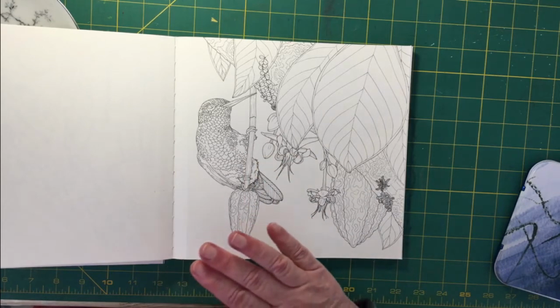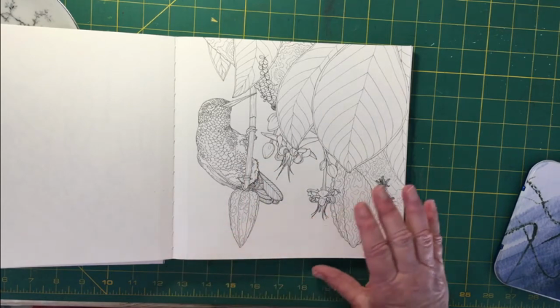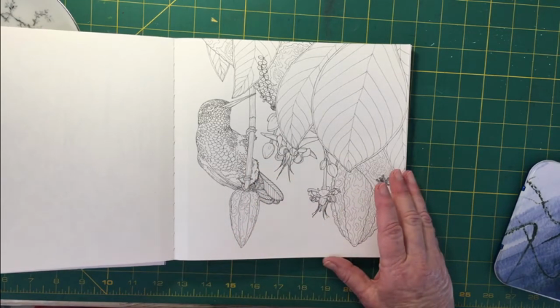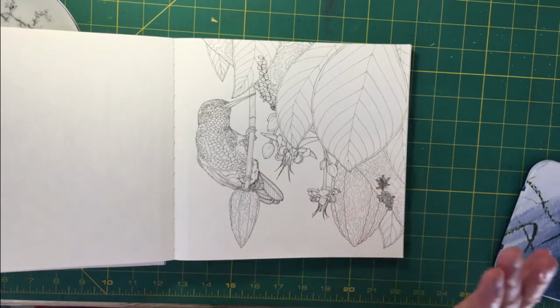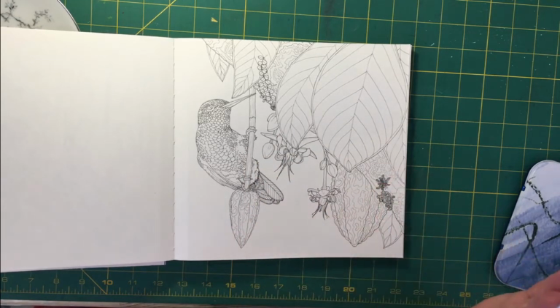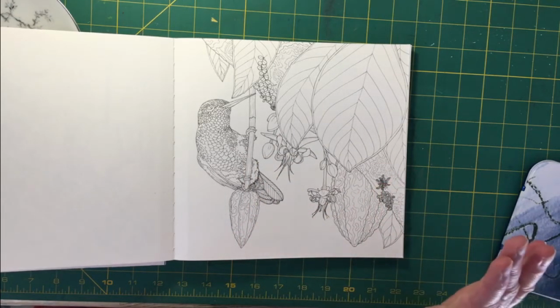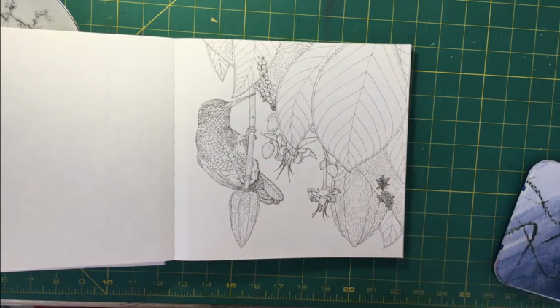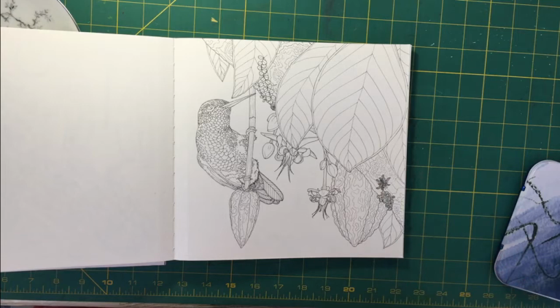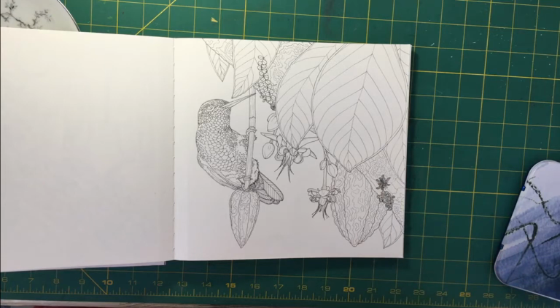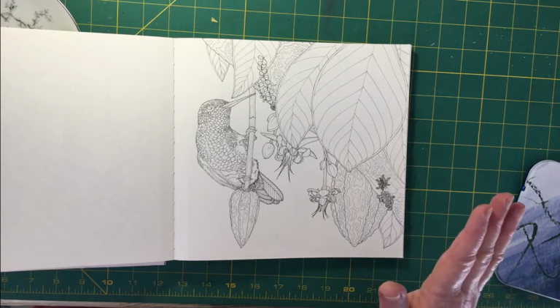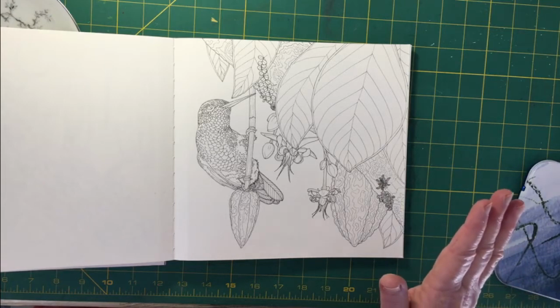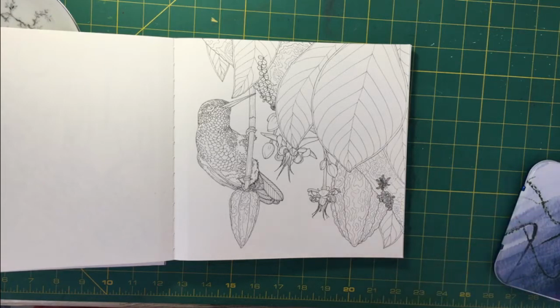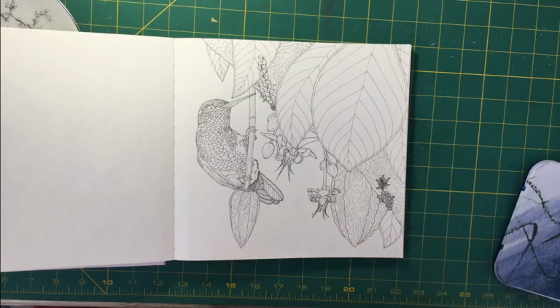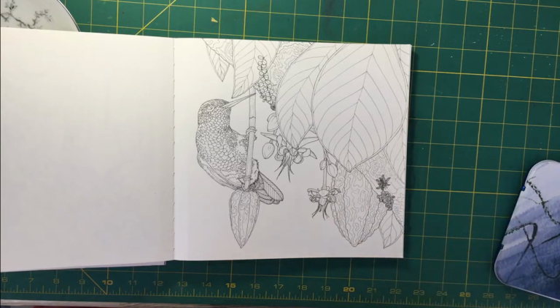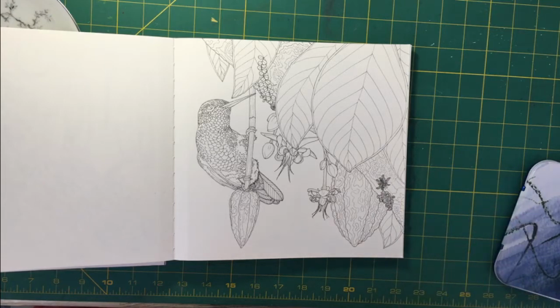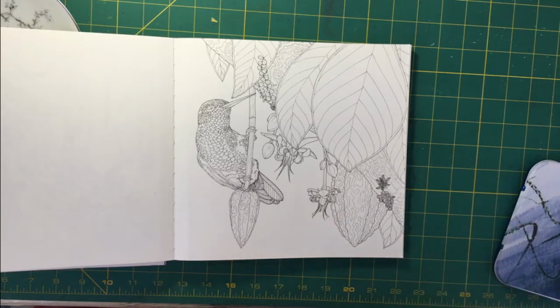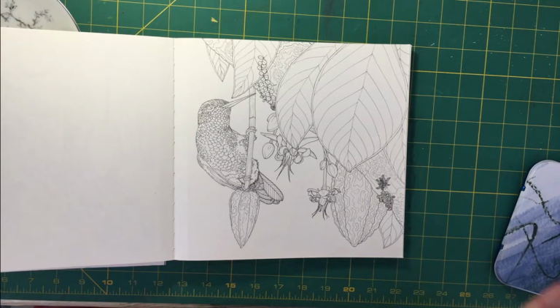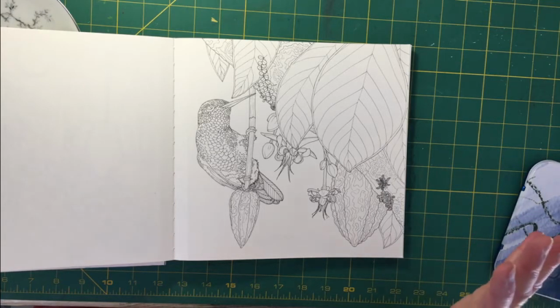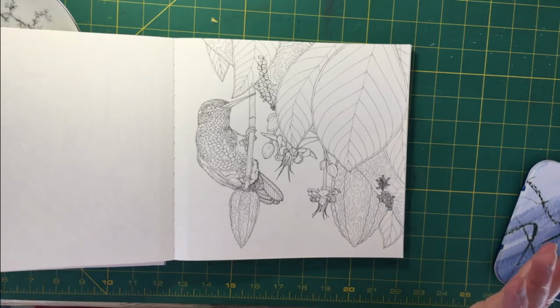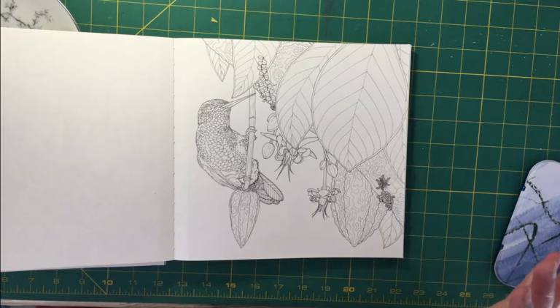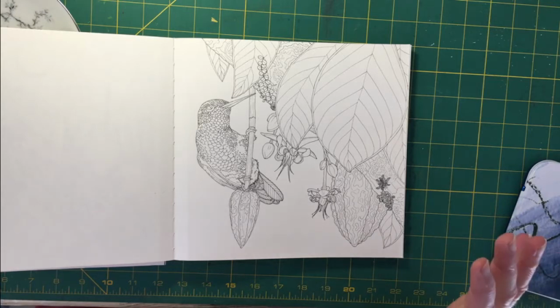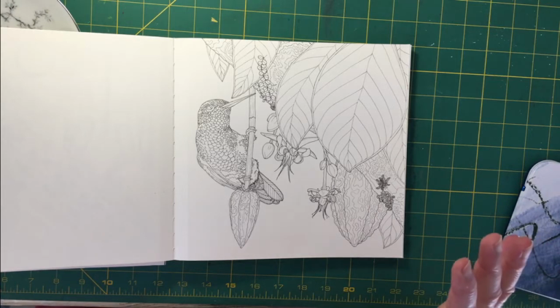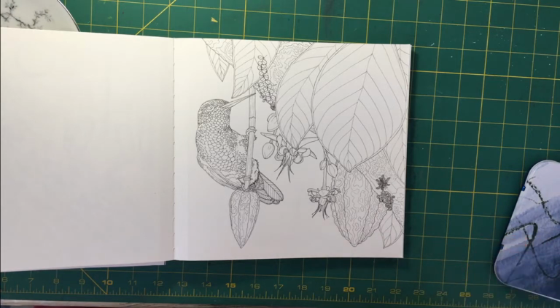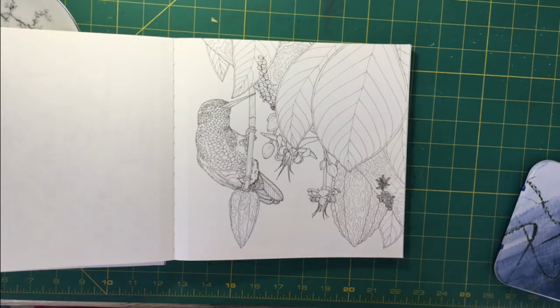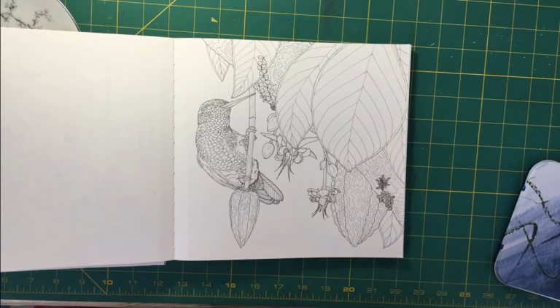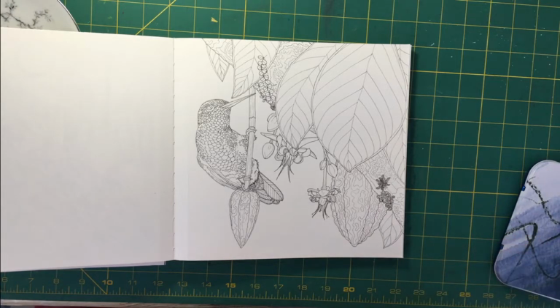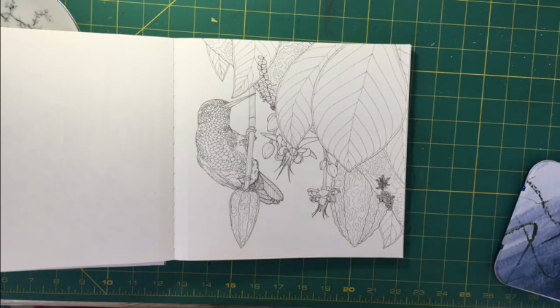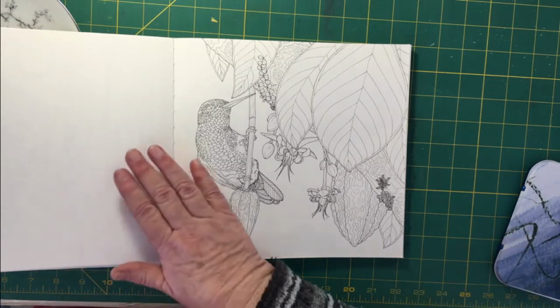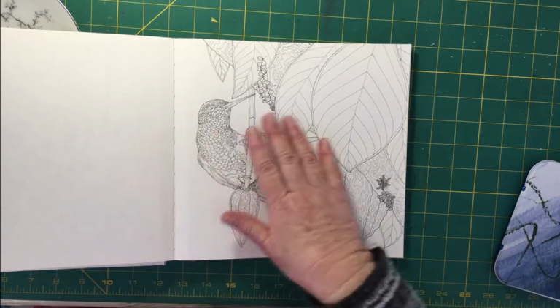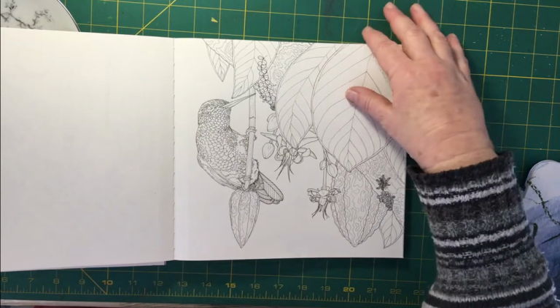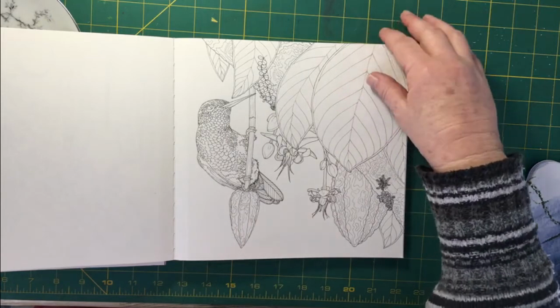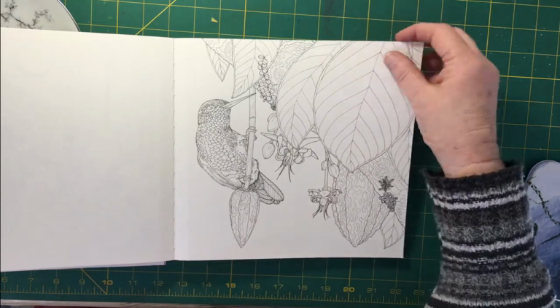I must admit, being me, I've not planned a color scheme. I just tend to dive into things and often regret it halfway through. But I didn't feel like planning a color scheme. So as you know, this is watercolor paper.